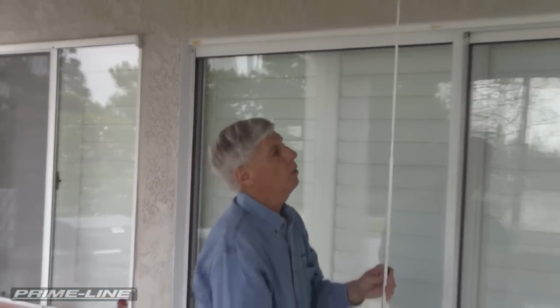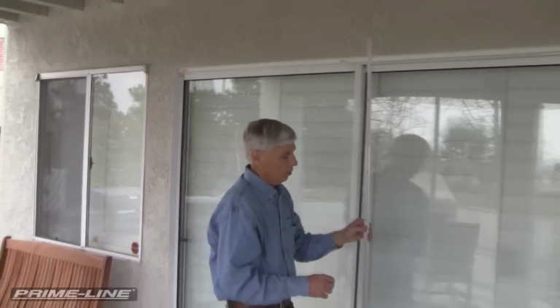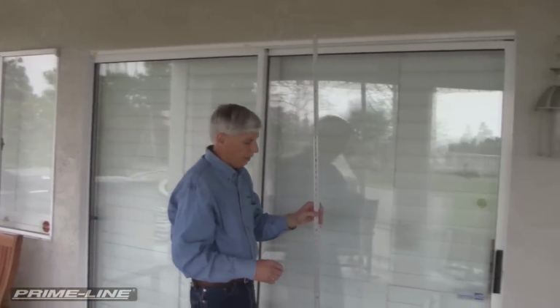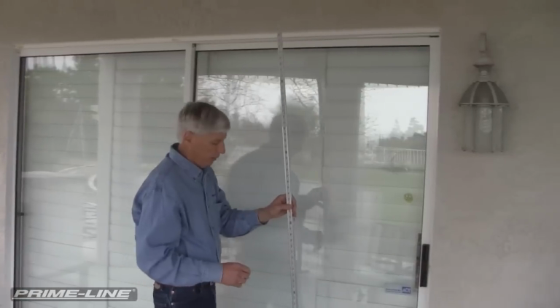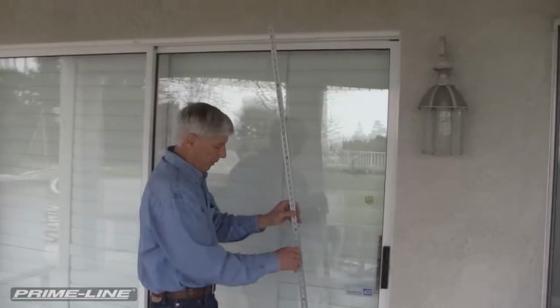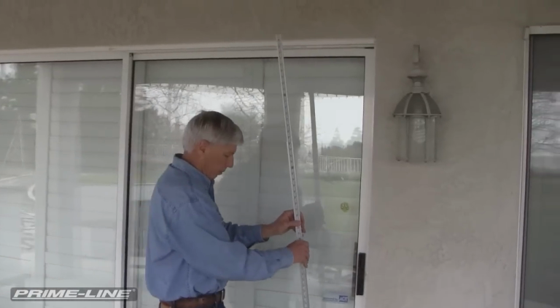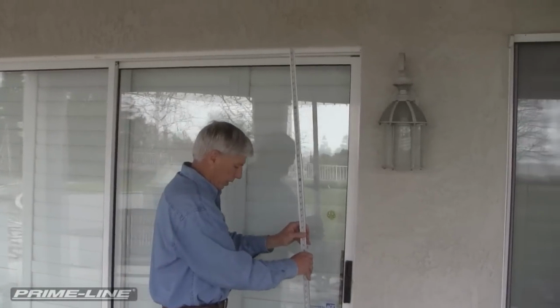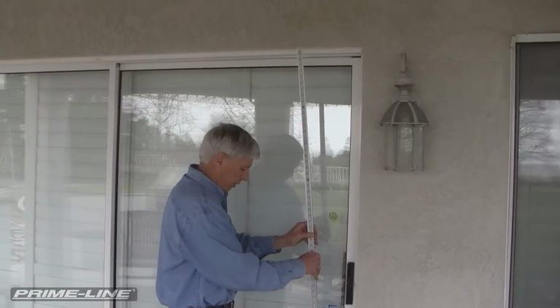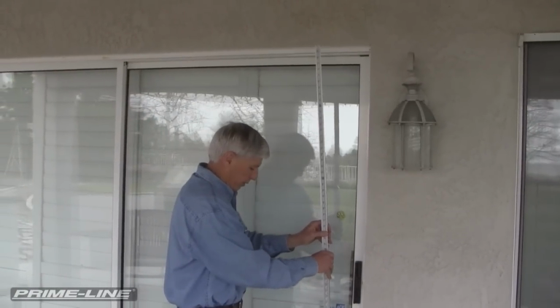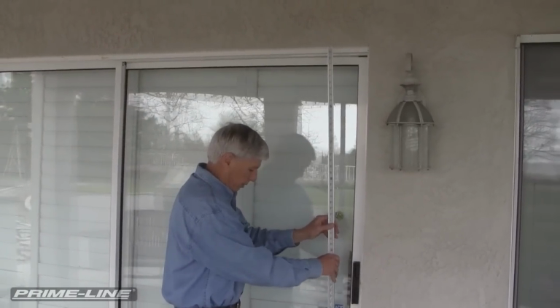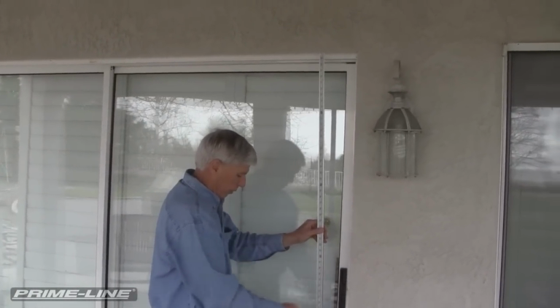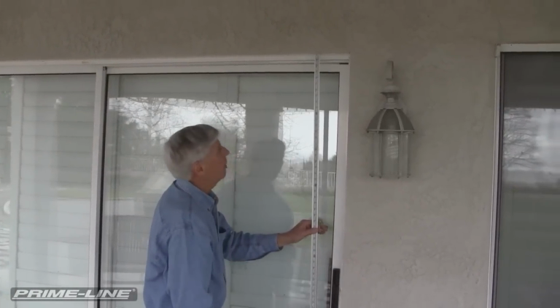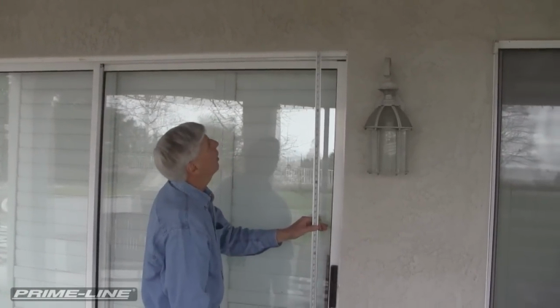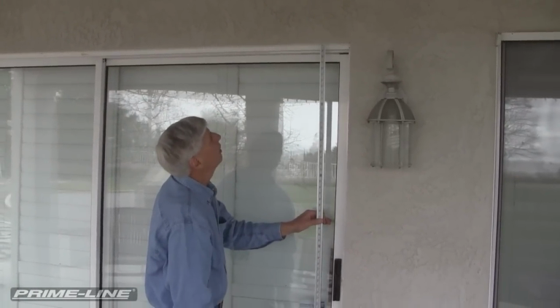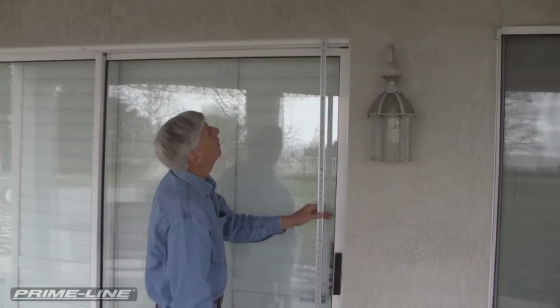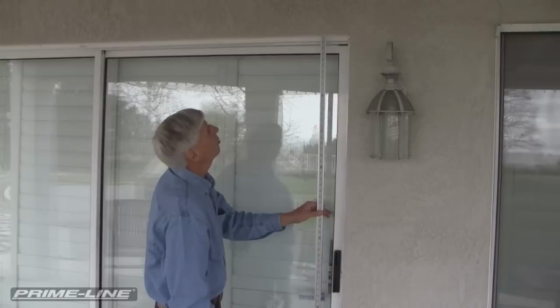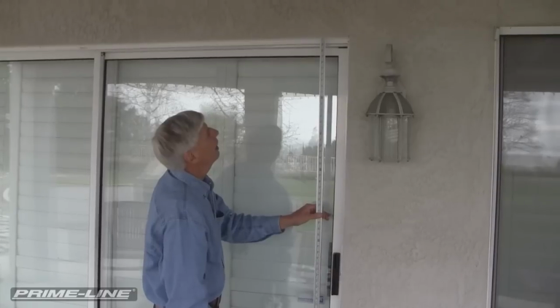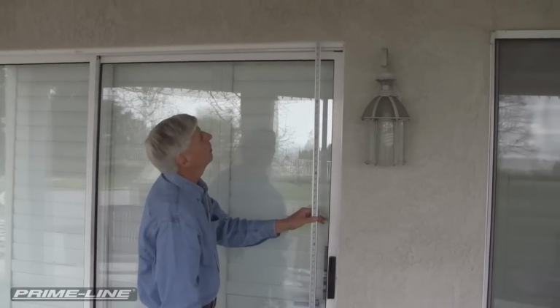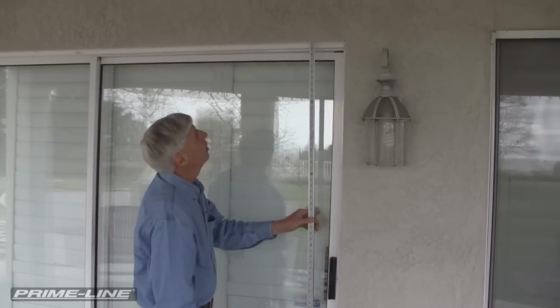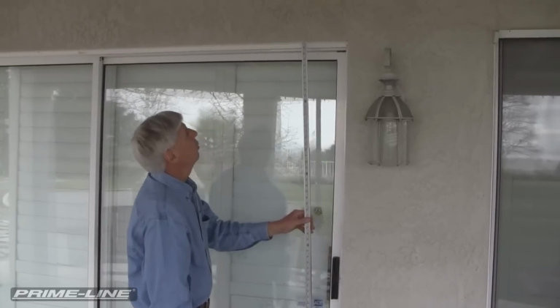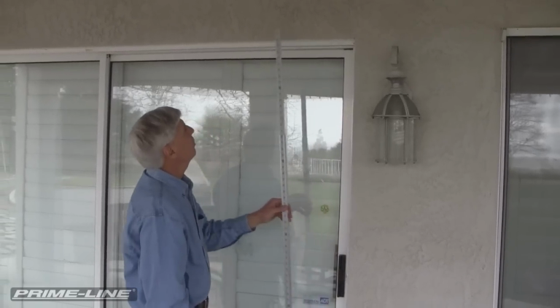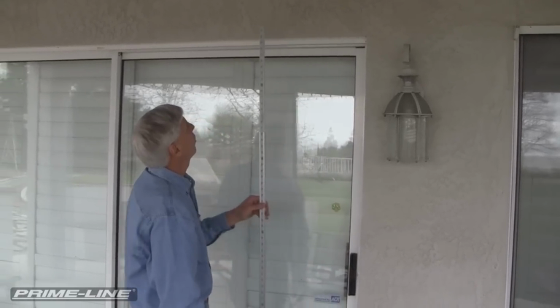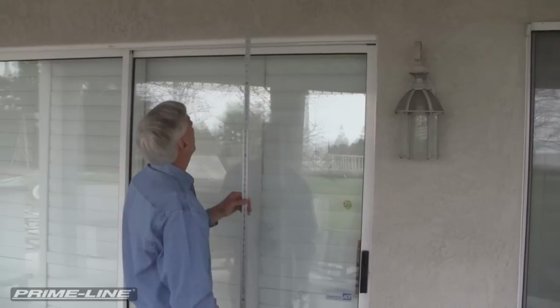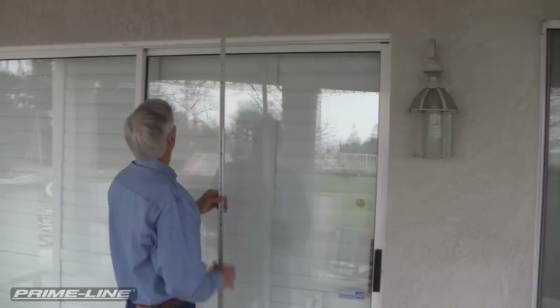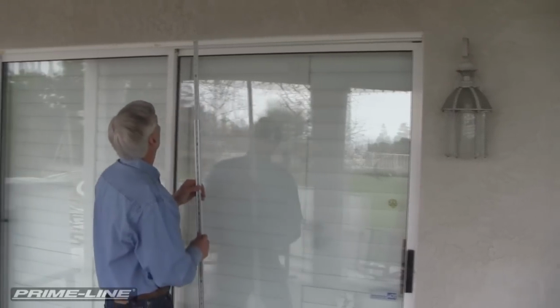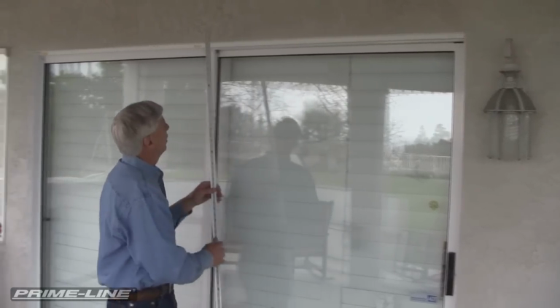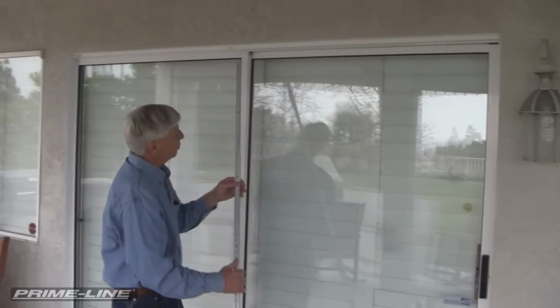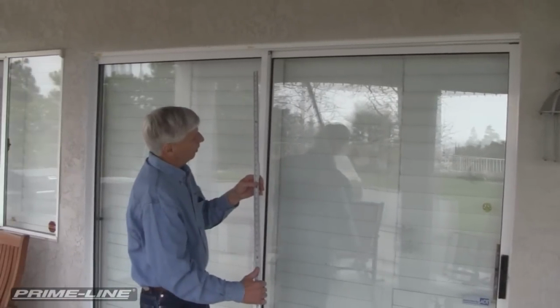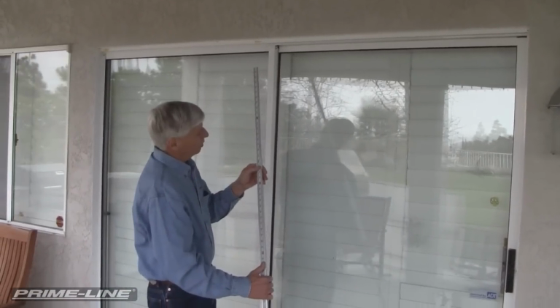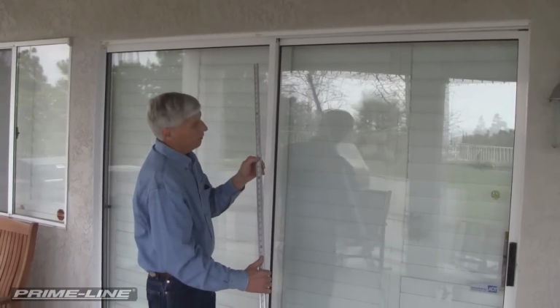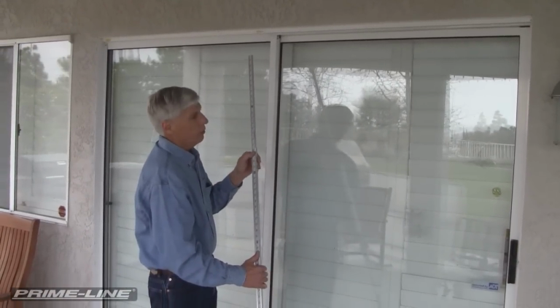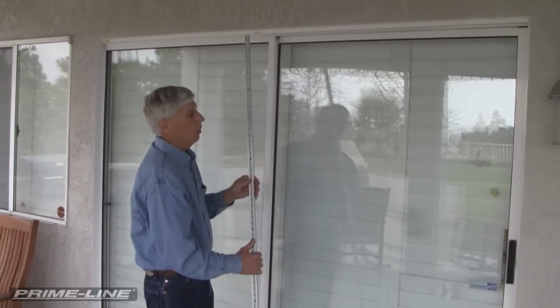Now we'll go over to the right side and do the same thing — AccuRule on top of the track — and here it's about an eighth of an inch. So for this particular door height, the measurement we want to use is 79 and 3 quarters.